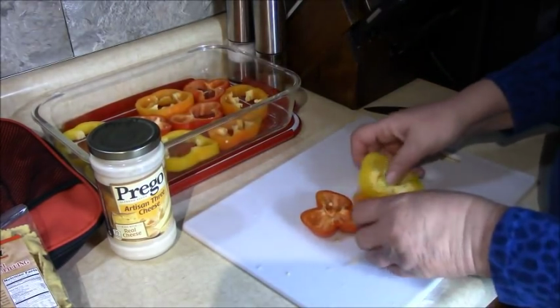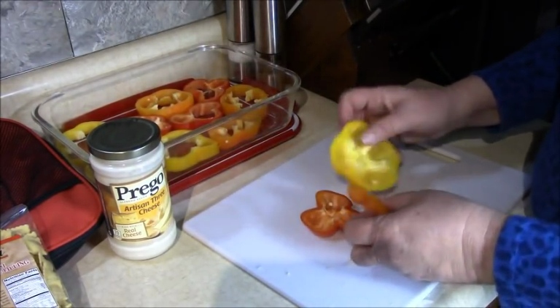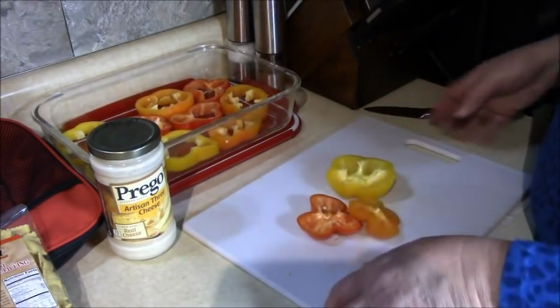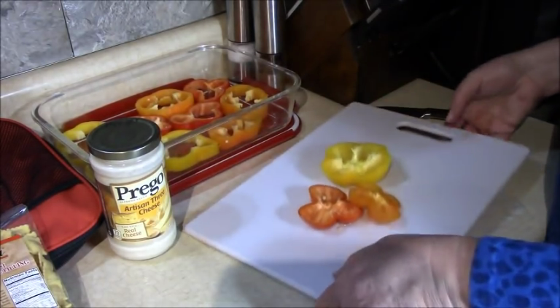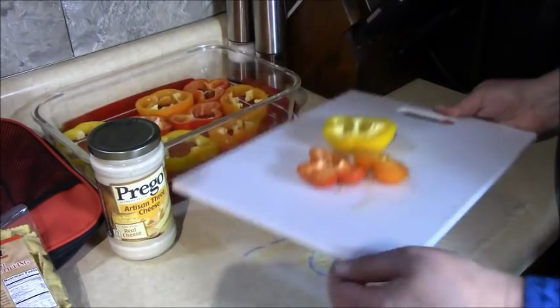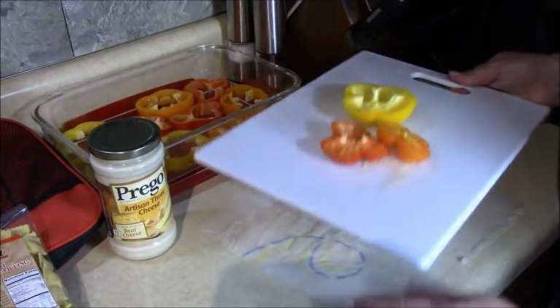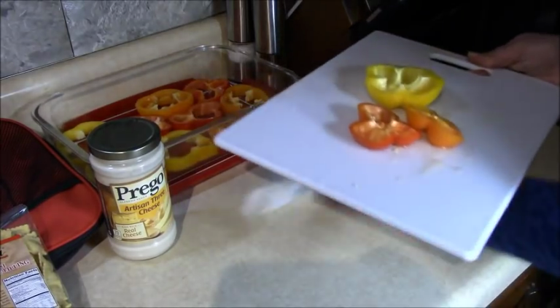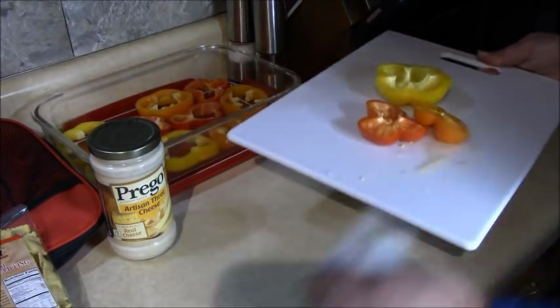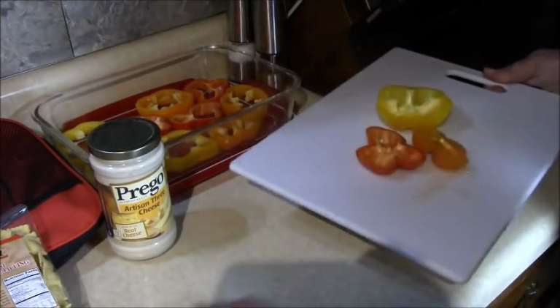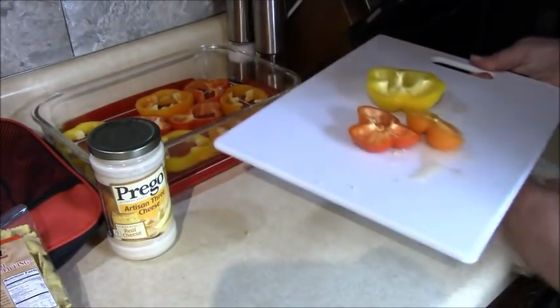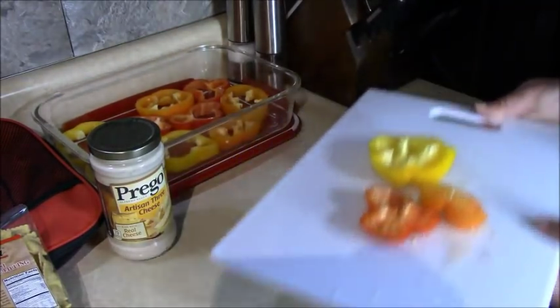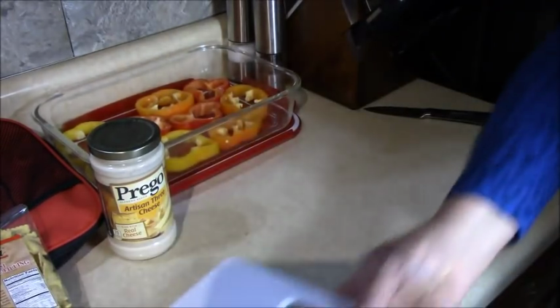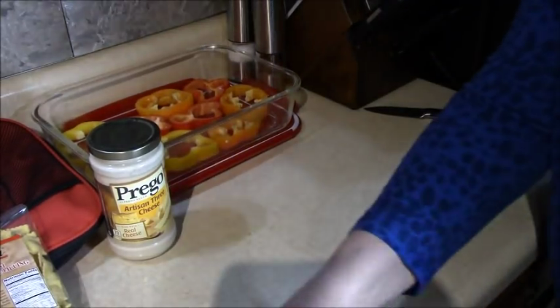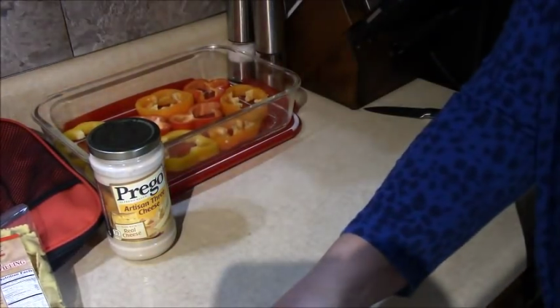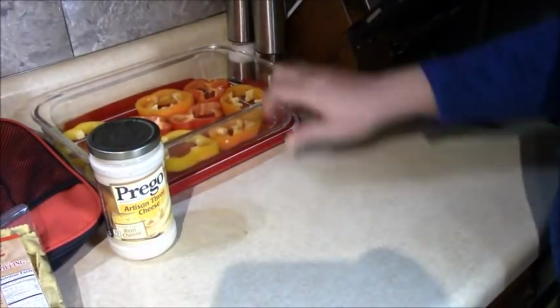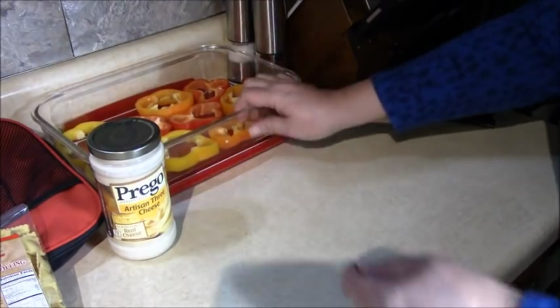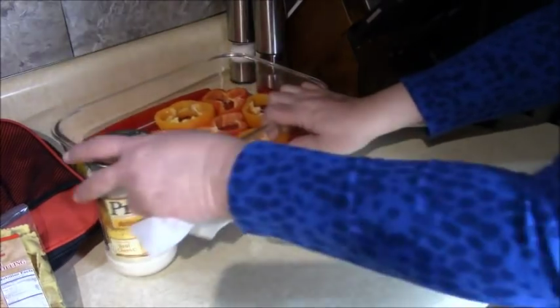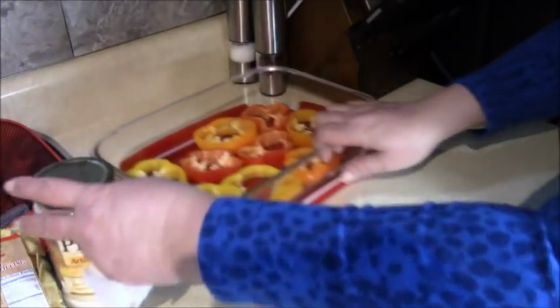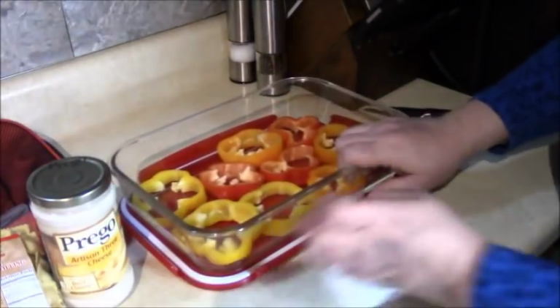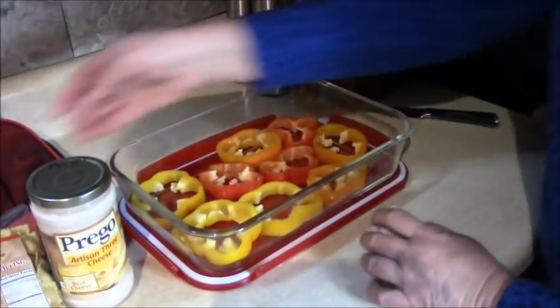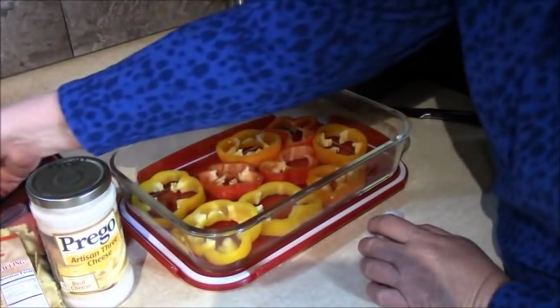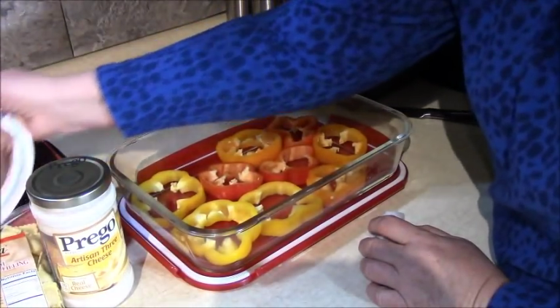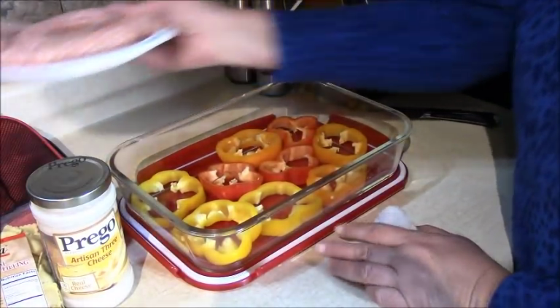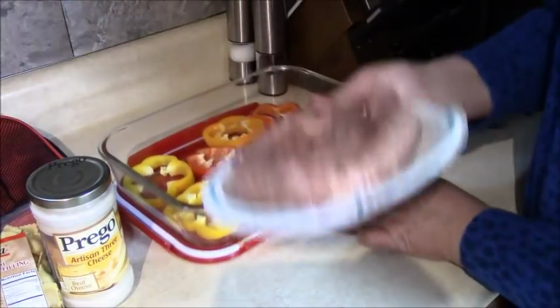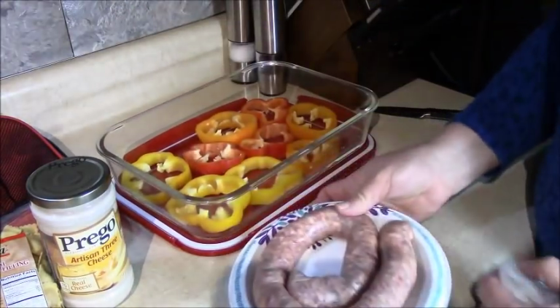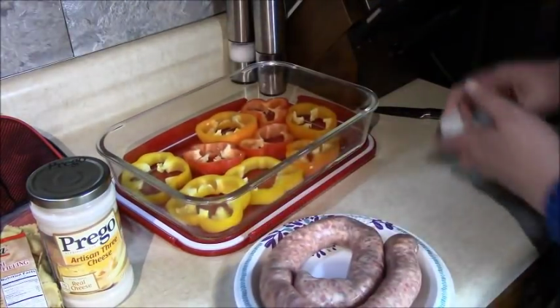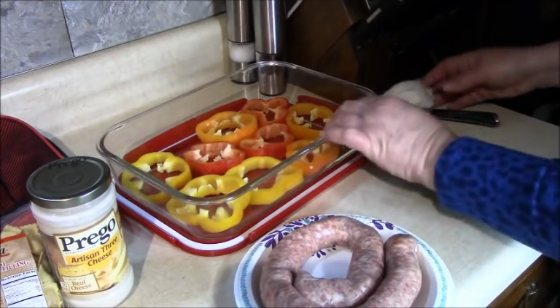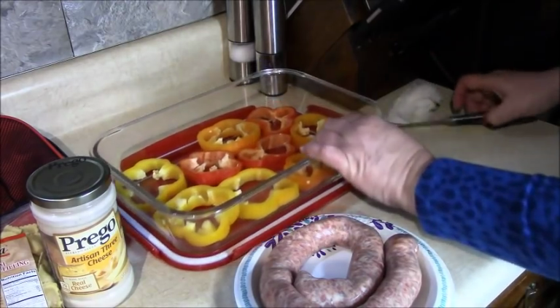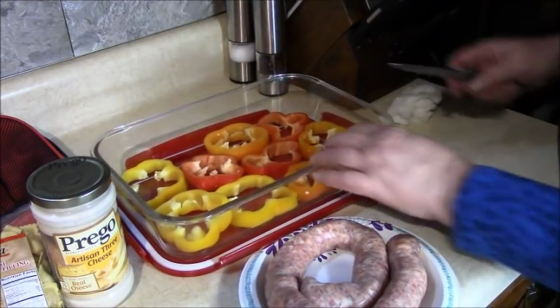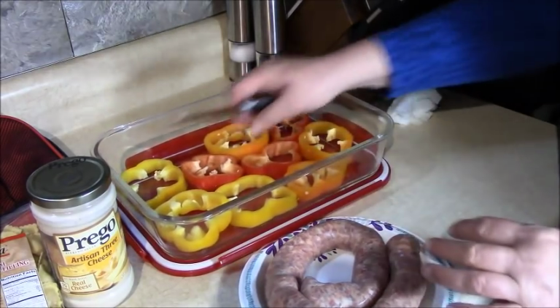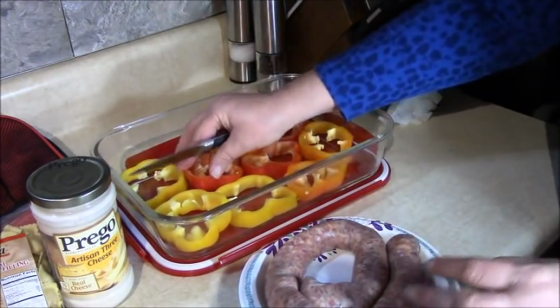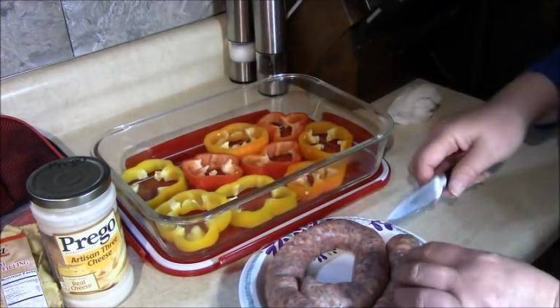I have a couple pieces of pepper left — we're going to save them until the end and see how we can fit them in. Let me move the dish forward here. We're going to take the sausage; I'm going to take it out of the casing and stuff it into each one of the rings.